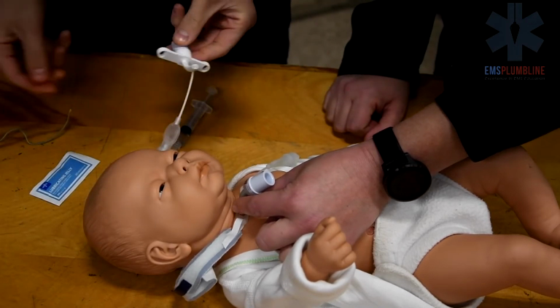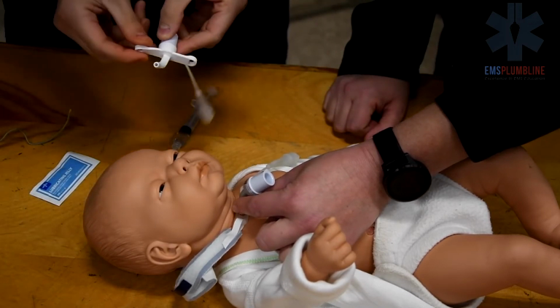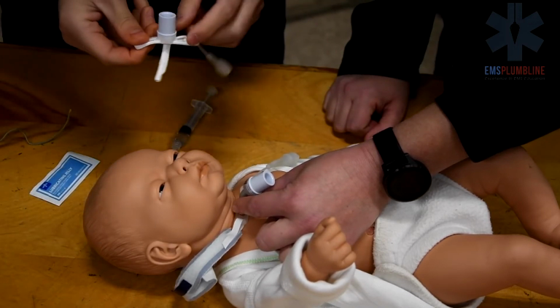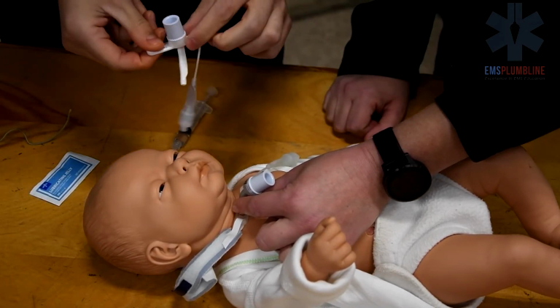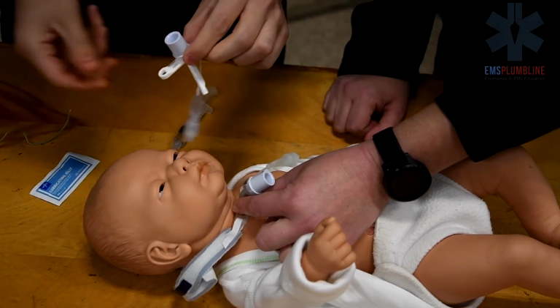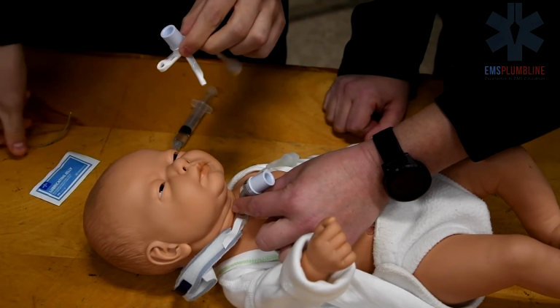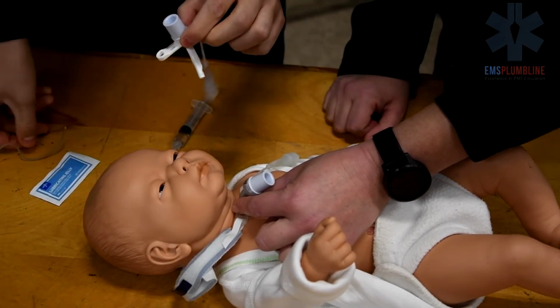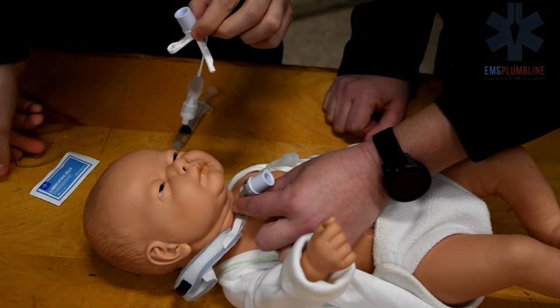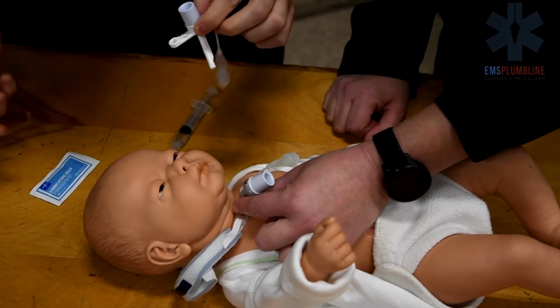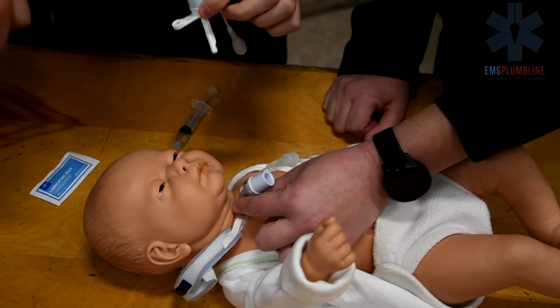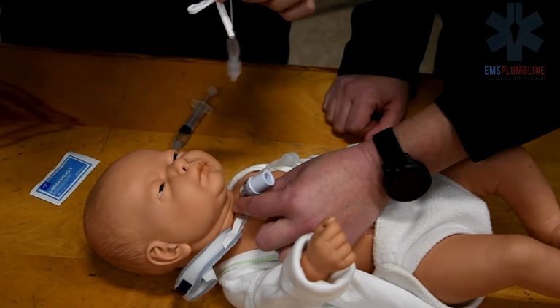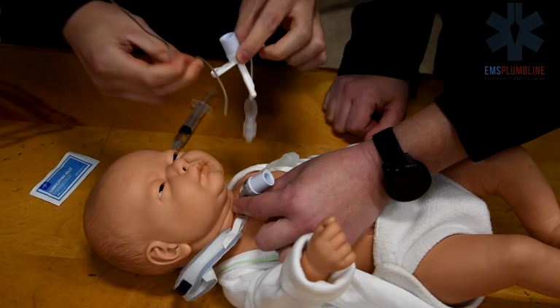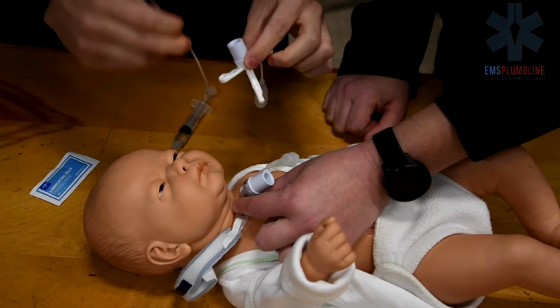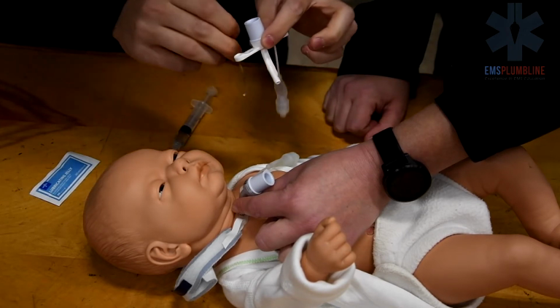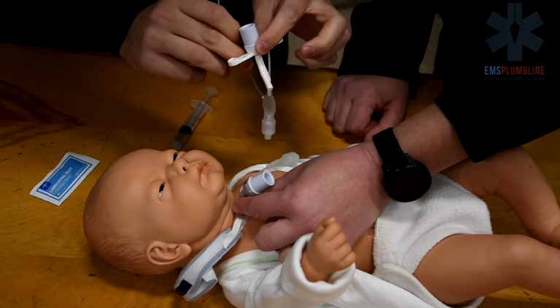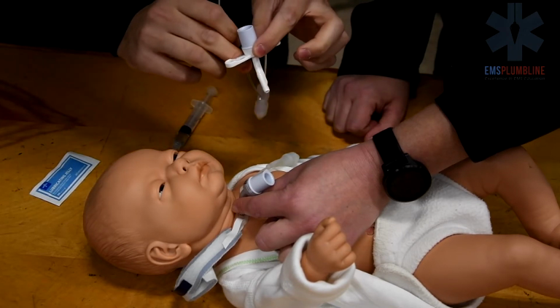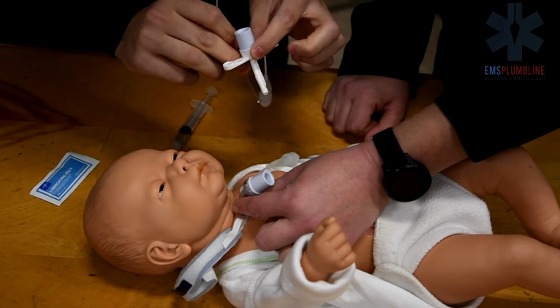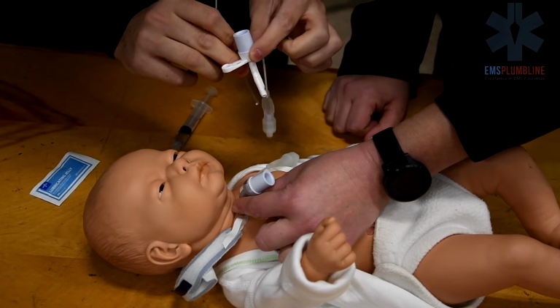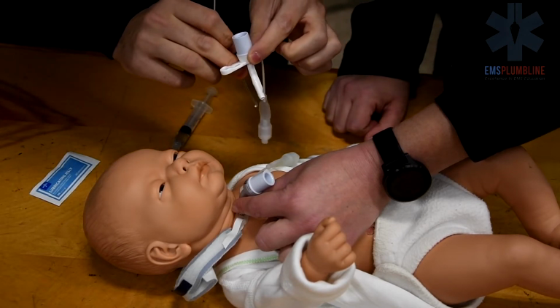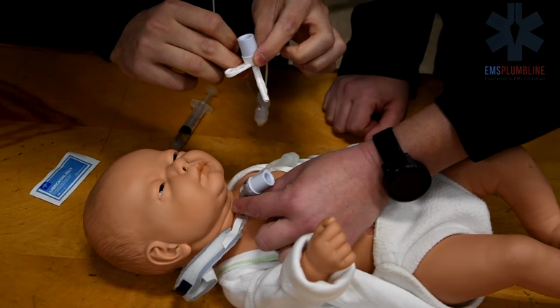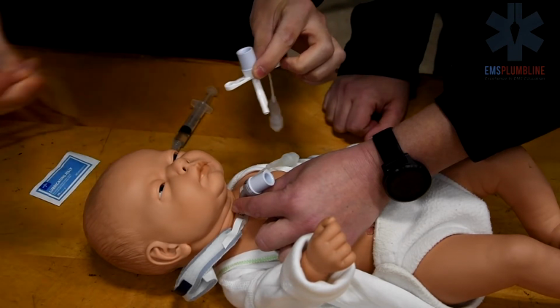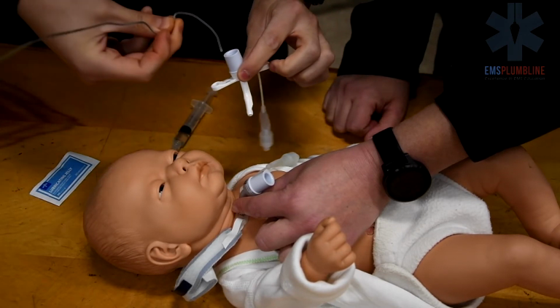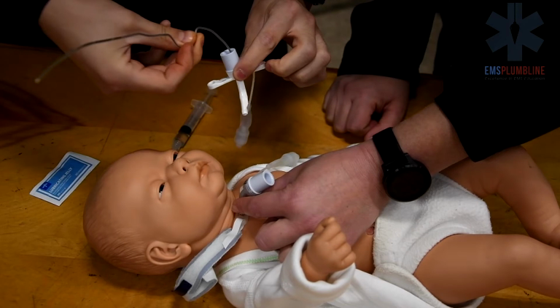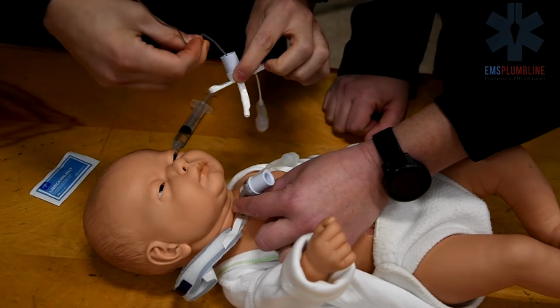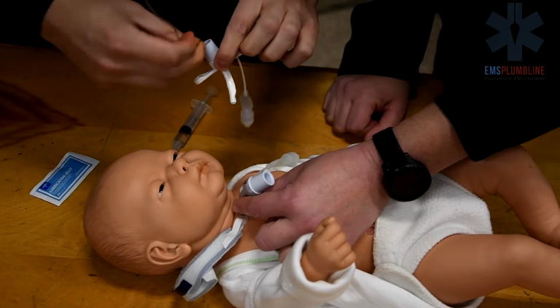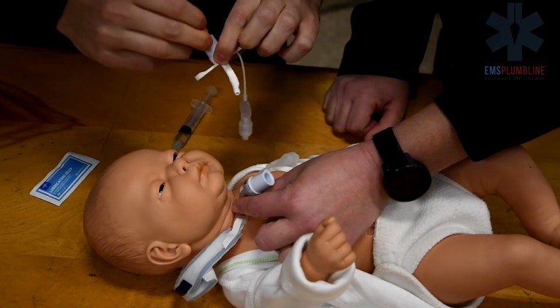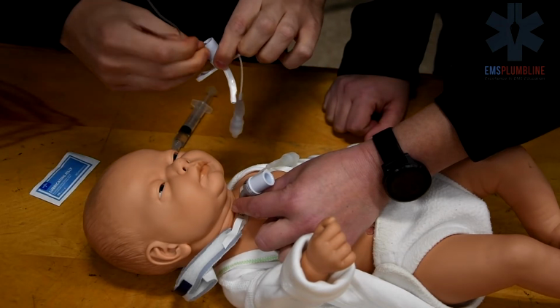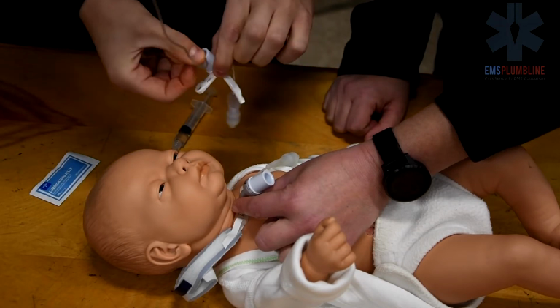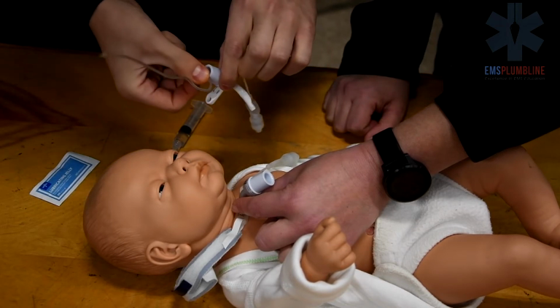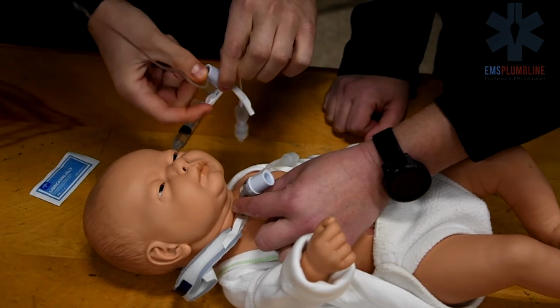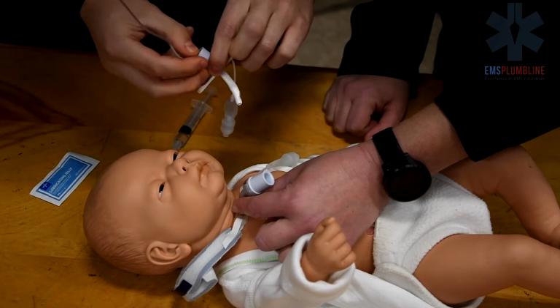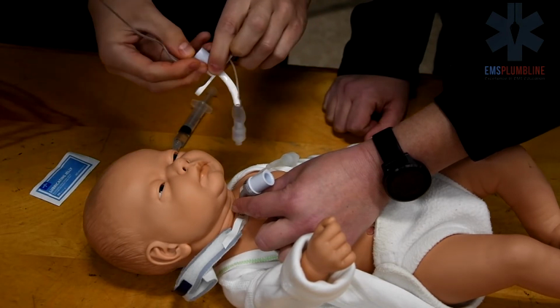To use a stylet as the obturator, insert it into the trach tube until it is flush with the end of the tube. Kink the stylet to prevent it from moving.